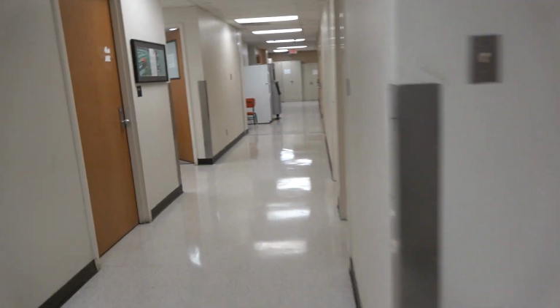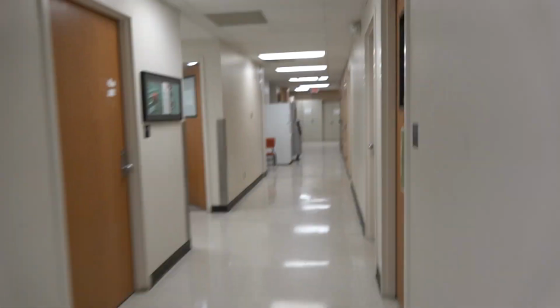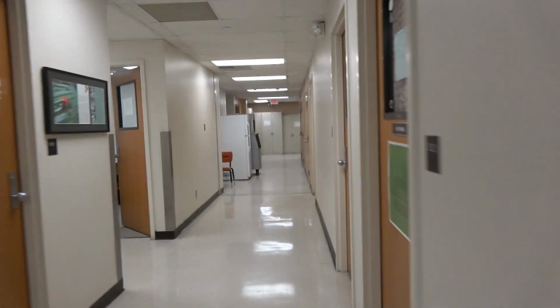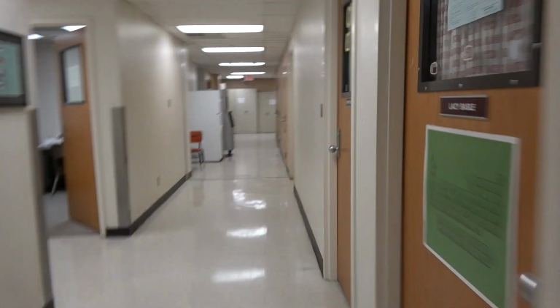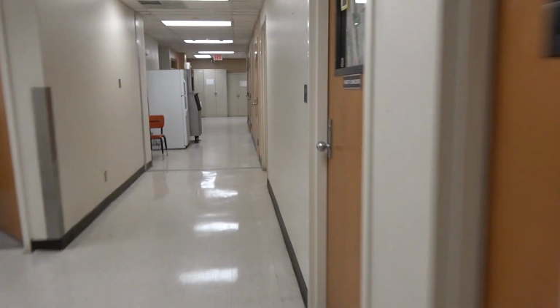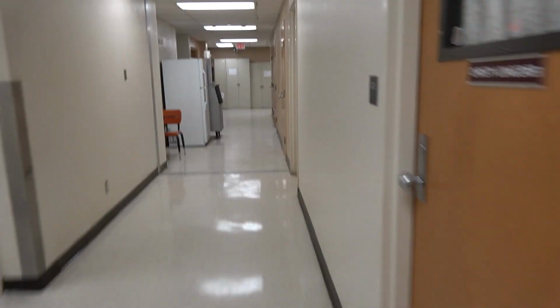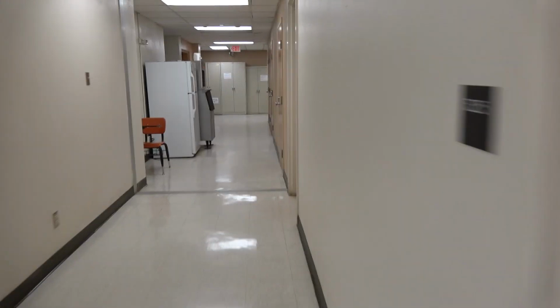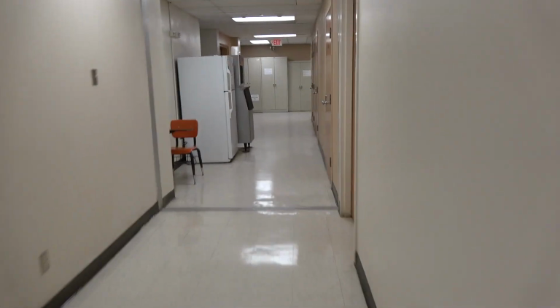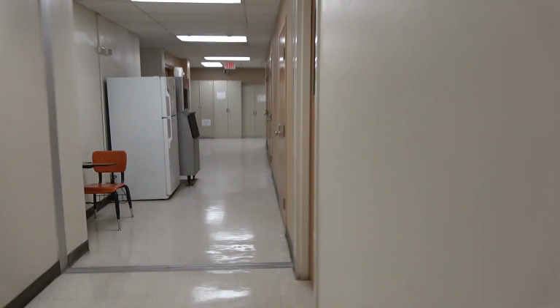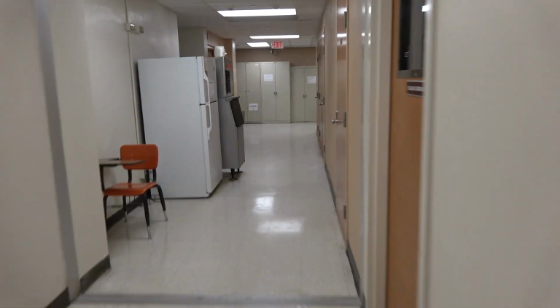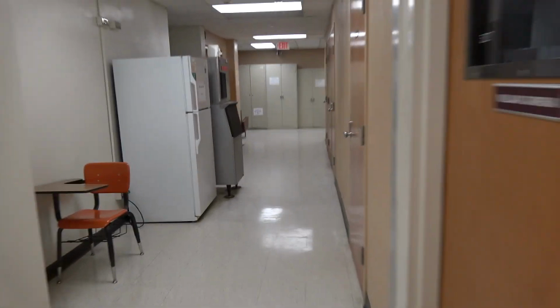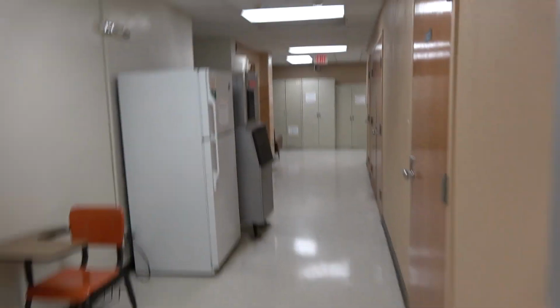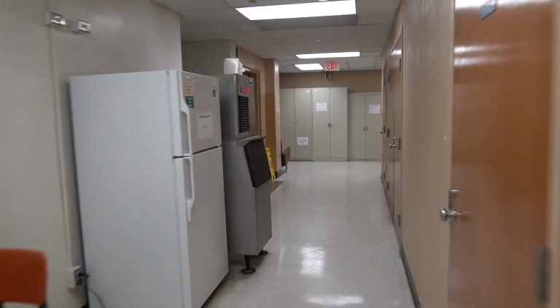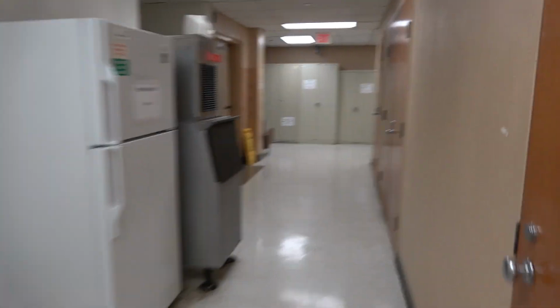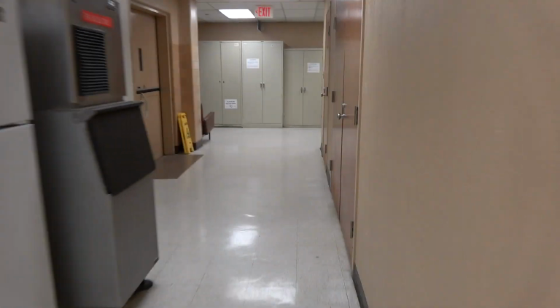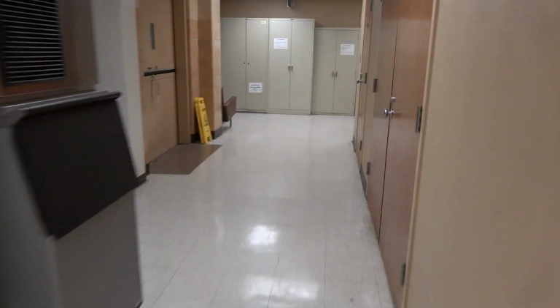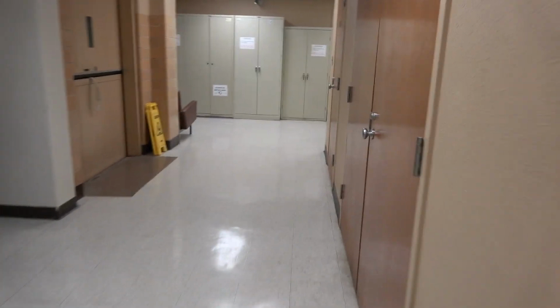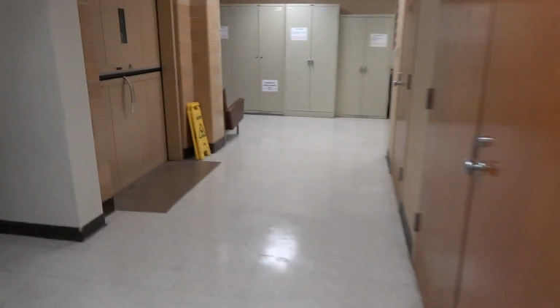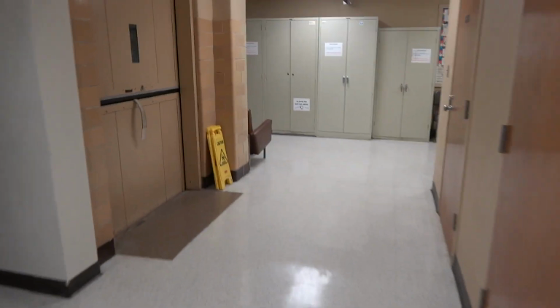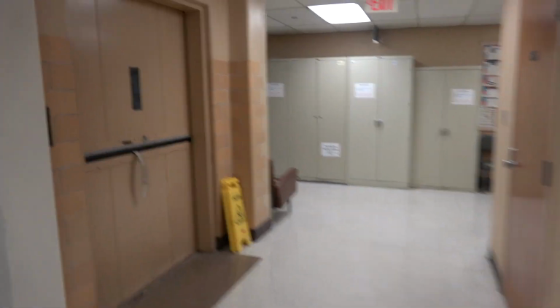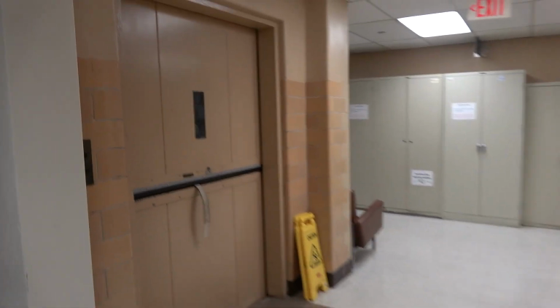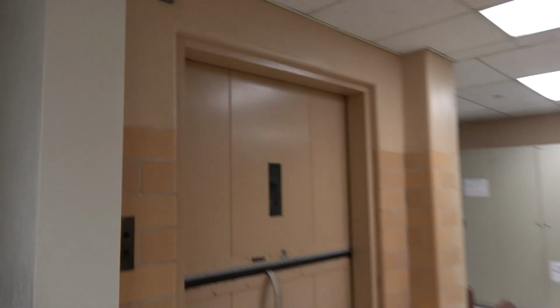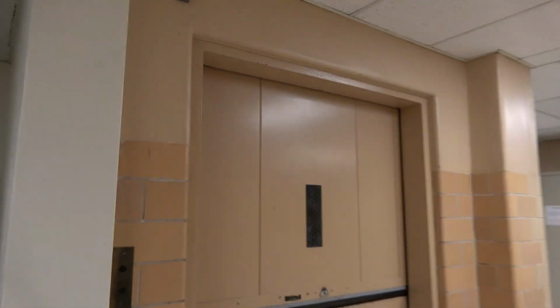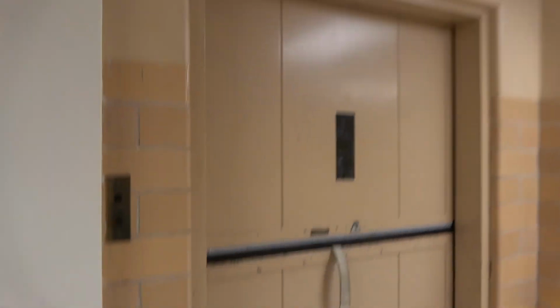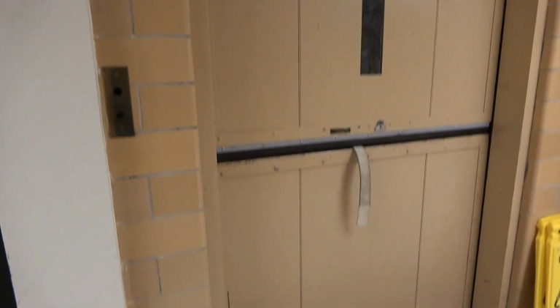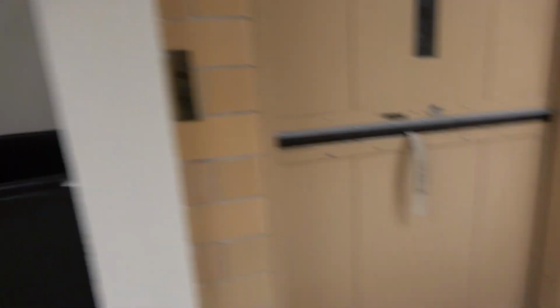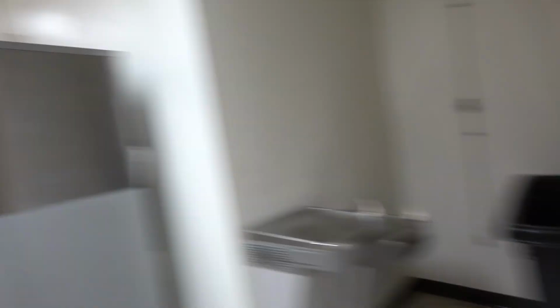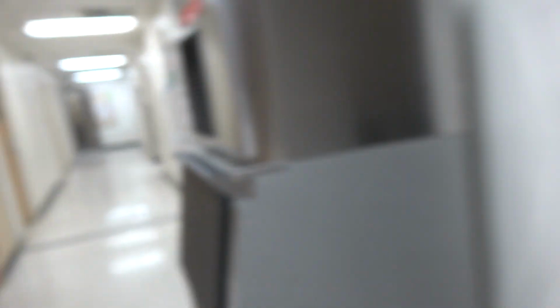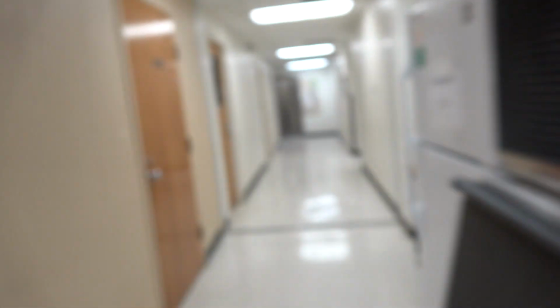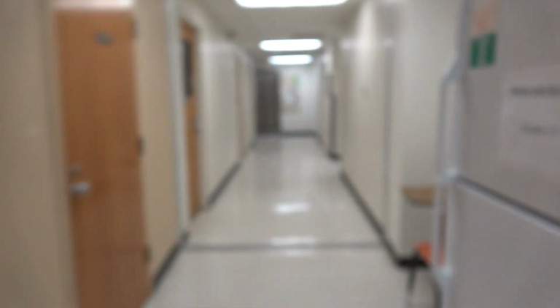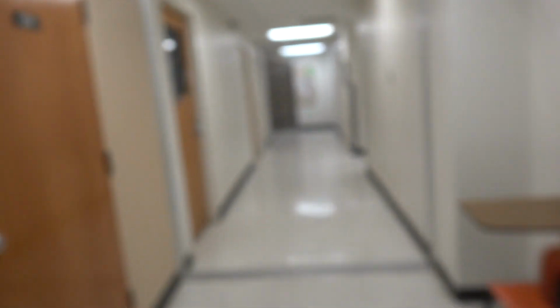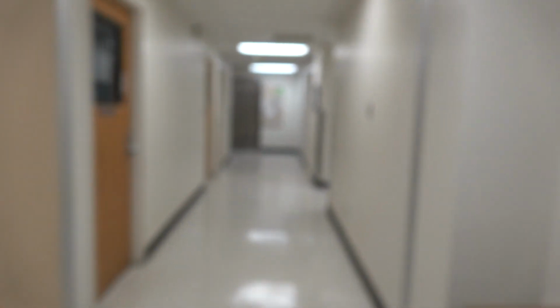Look at this right here. See, look at this — this right here is the freight elevator that I rode the last time. That's the freight elevator, and I guess that elevator left.